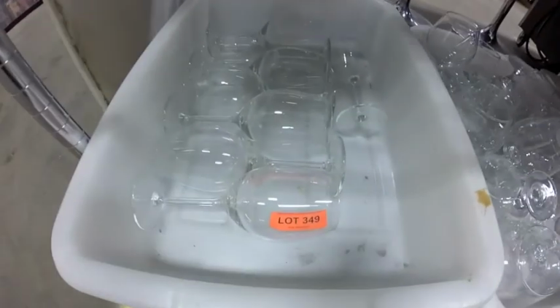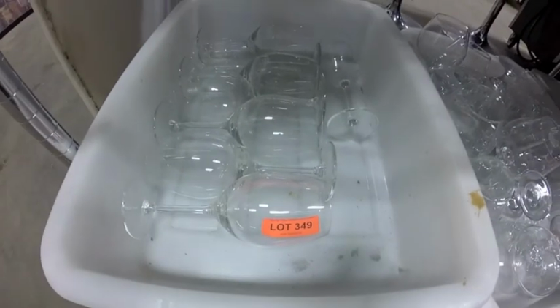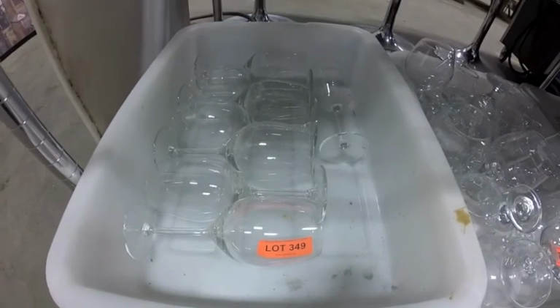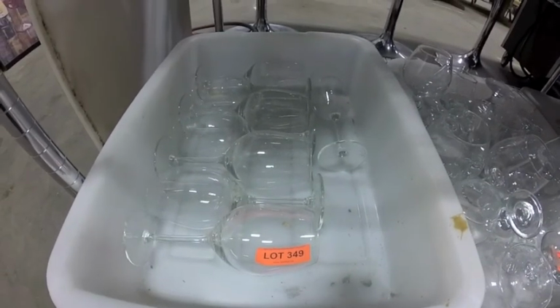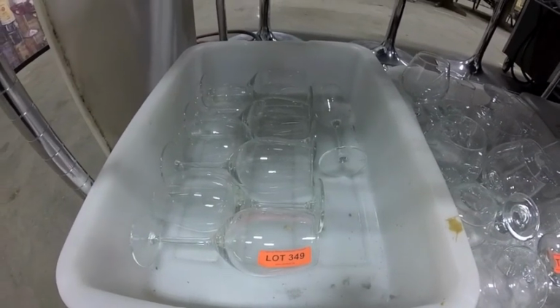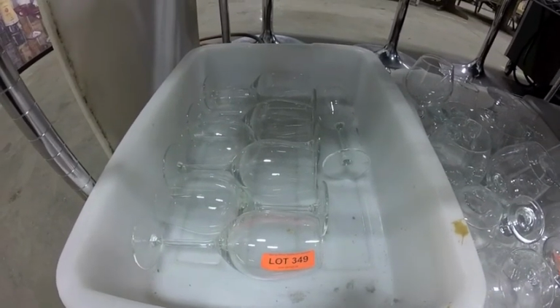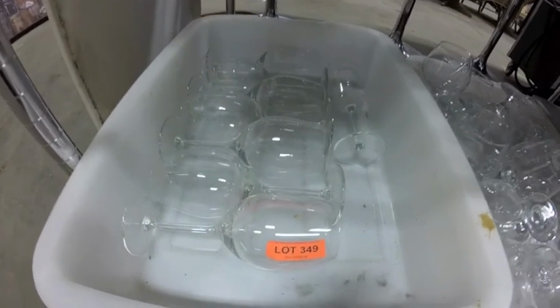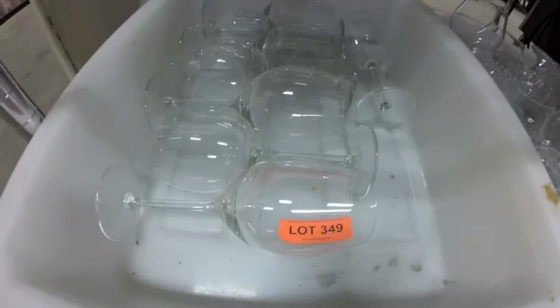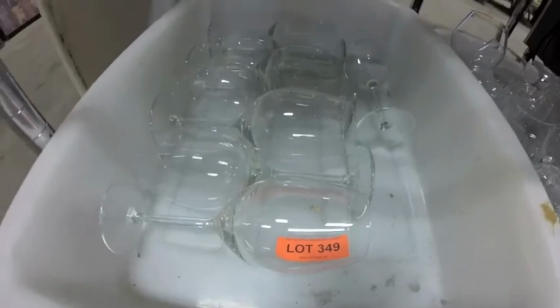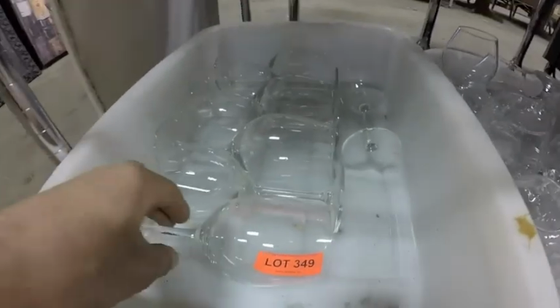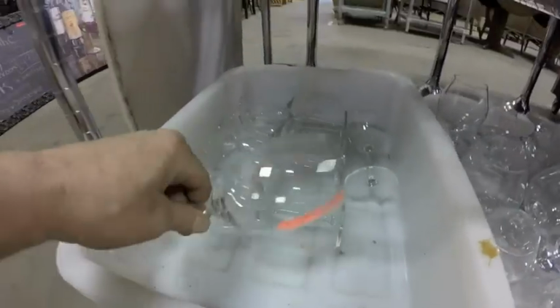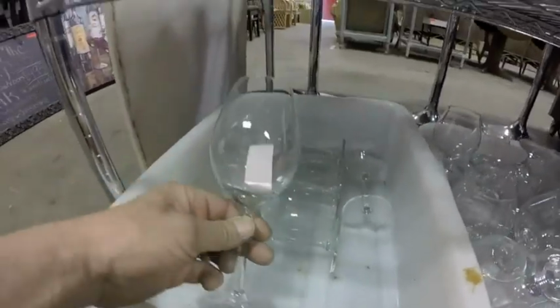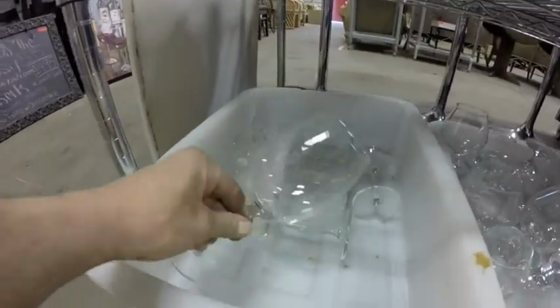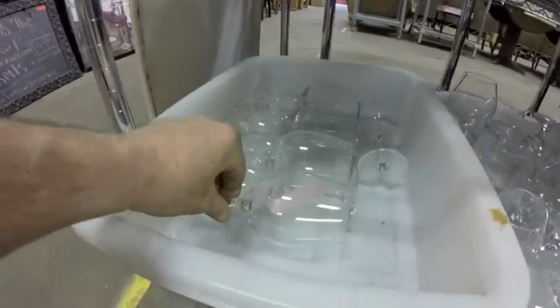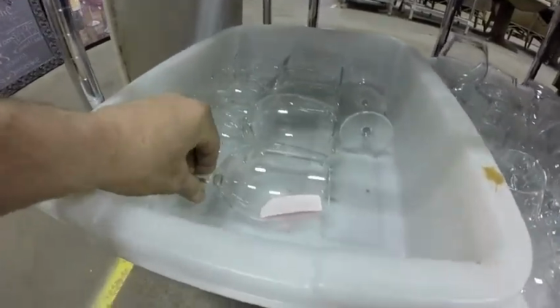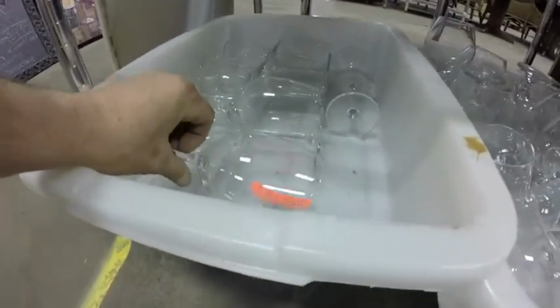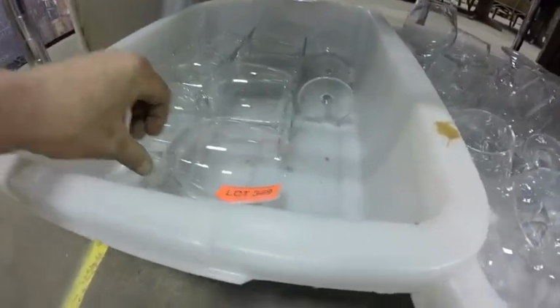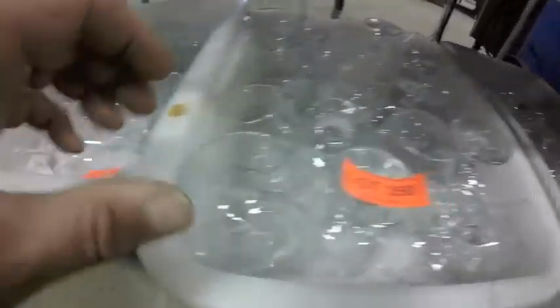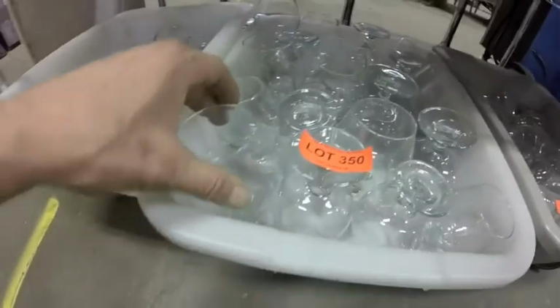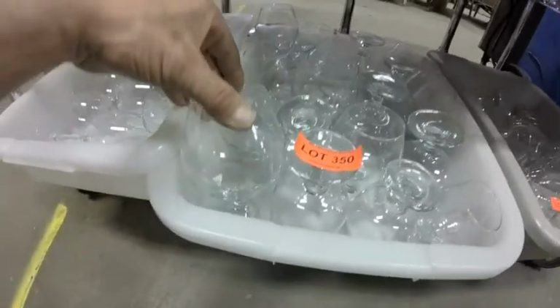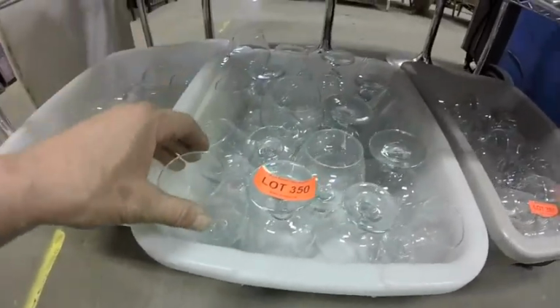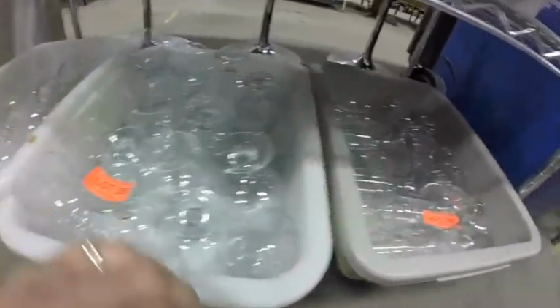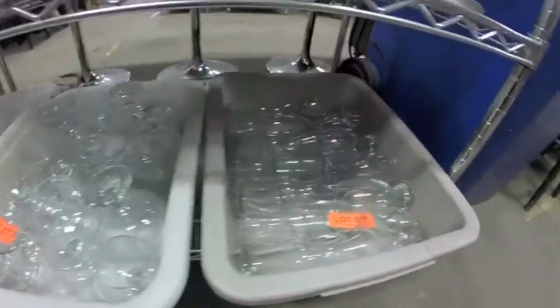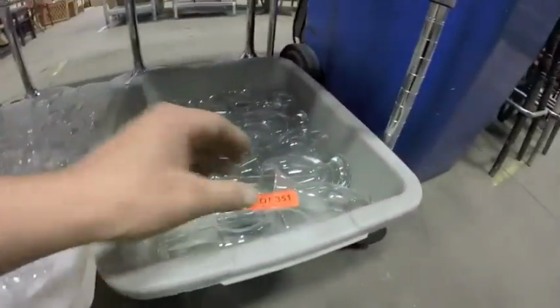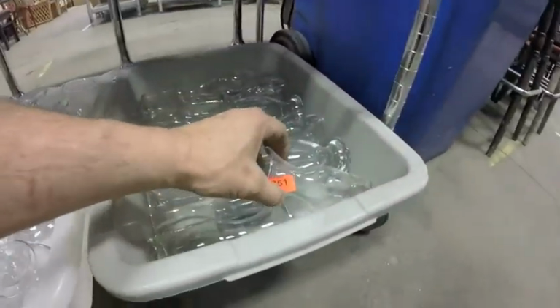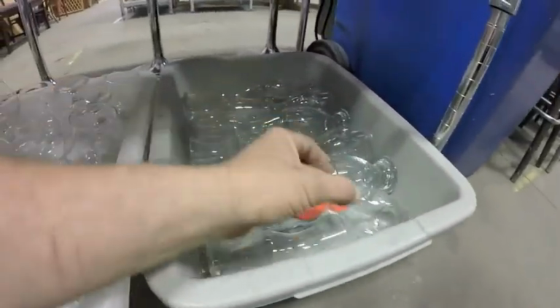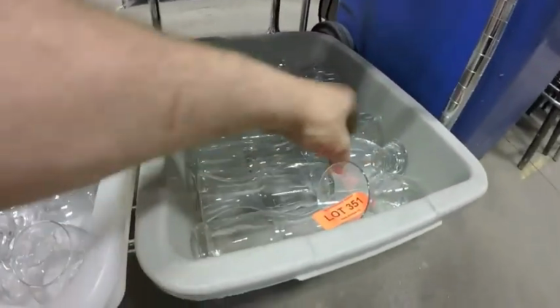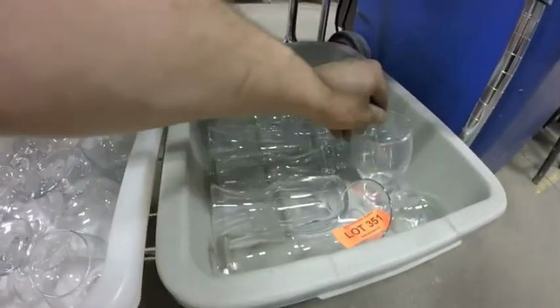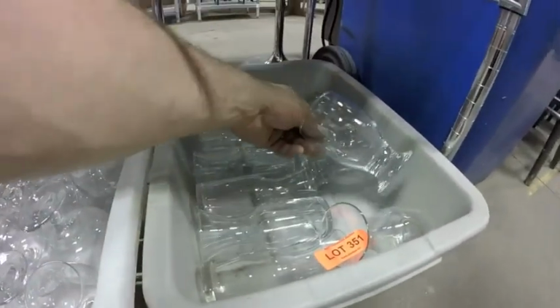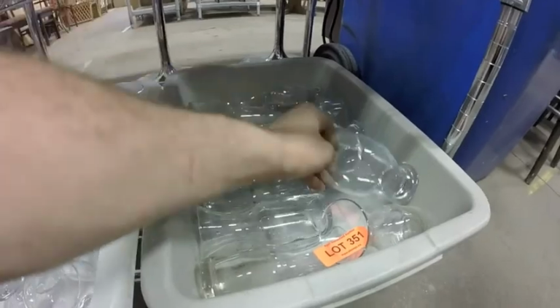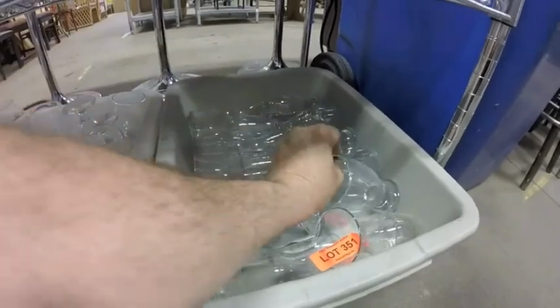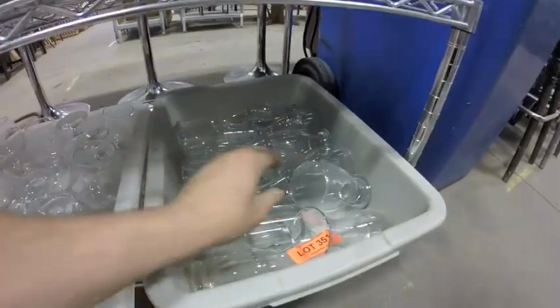Lot 348 — check out the knives, double-headed handles, quite nice. Lot 352 — Black and Decker slow cooker. Lot 349 — all these wine glasses, quite nice. Lot 350 — brandy snifters. Lot 357 — wine decanter and water glasses.